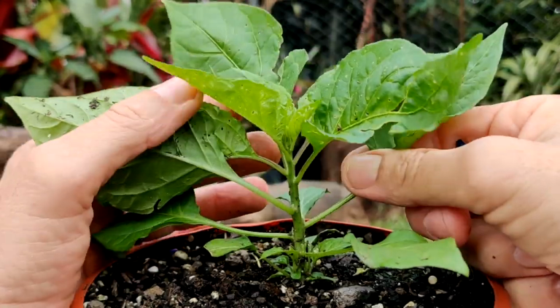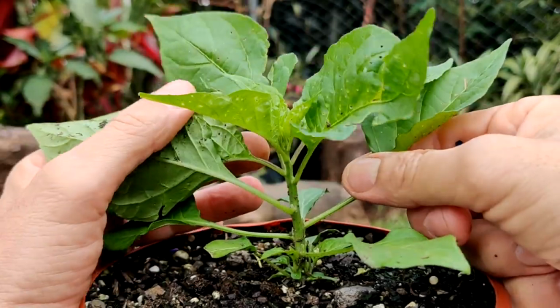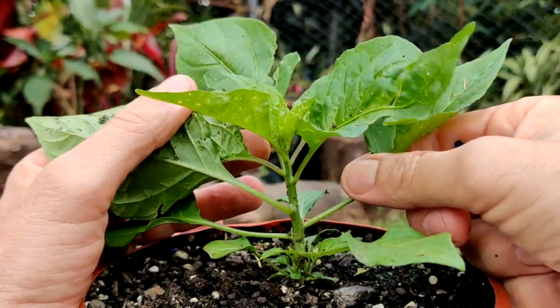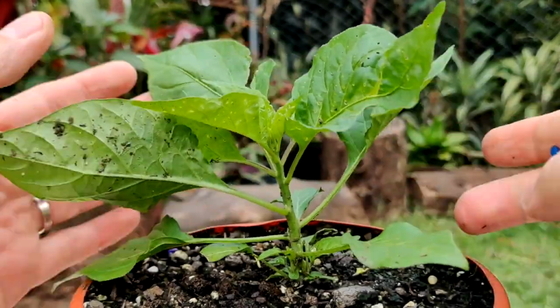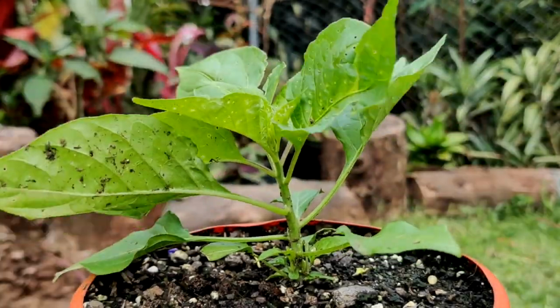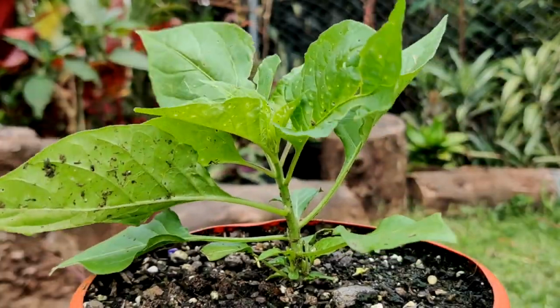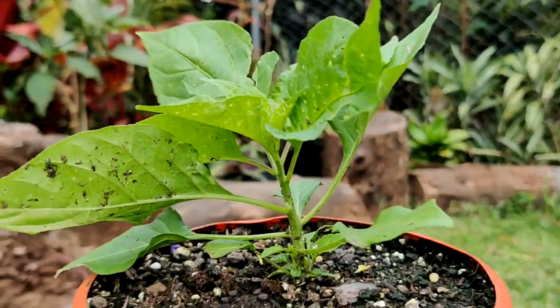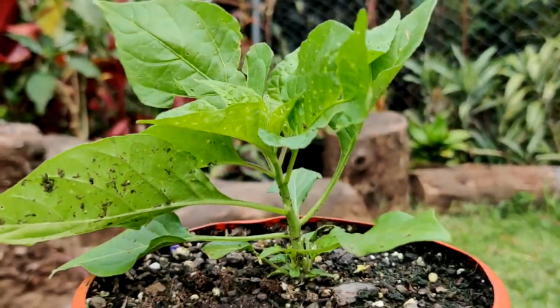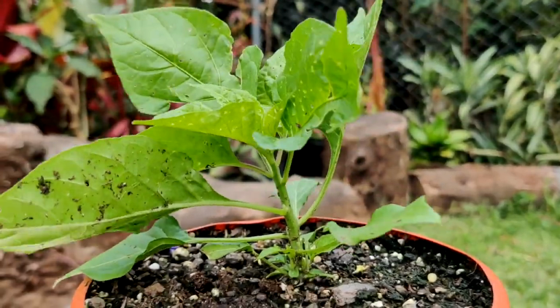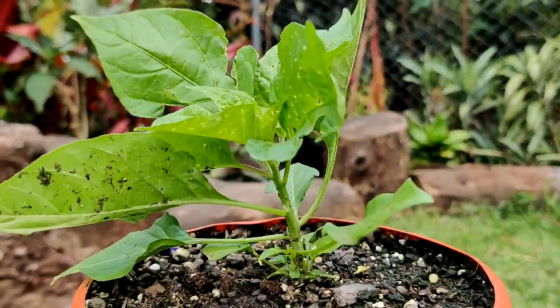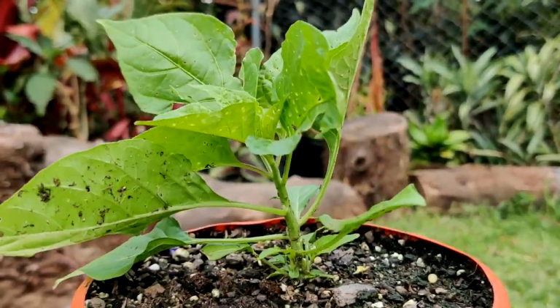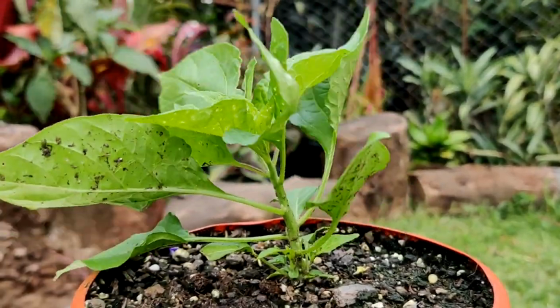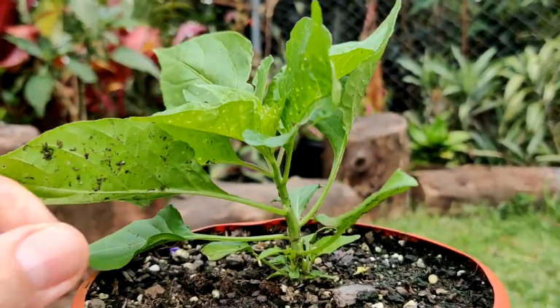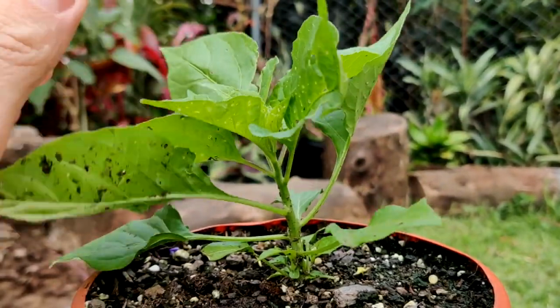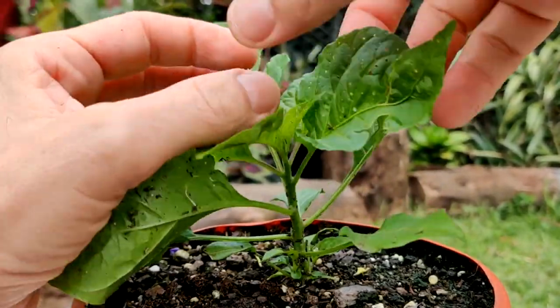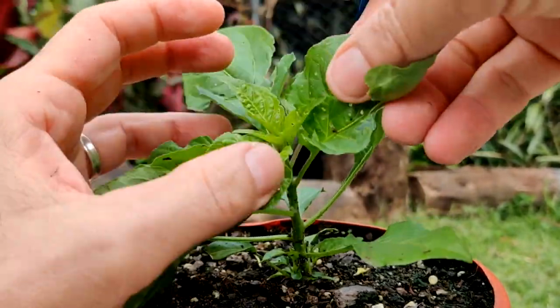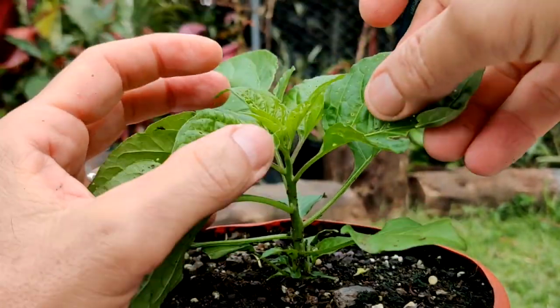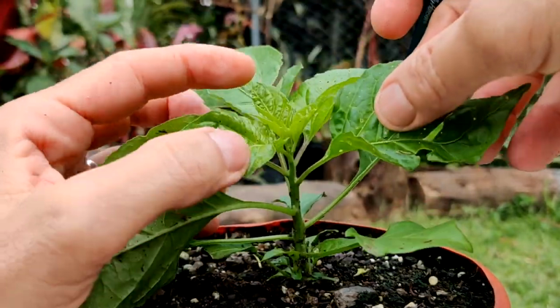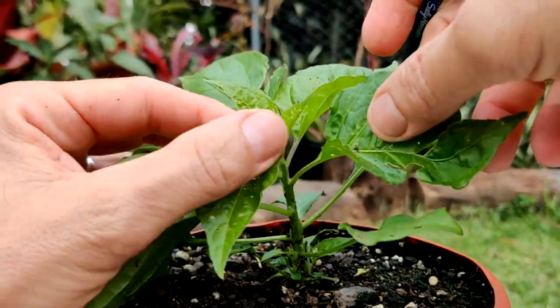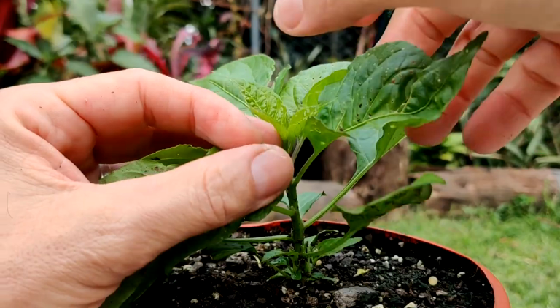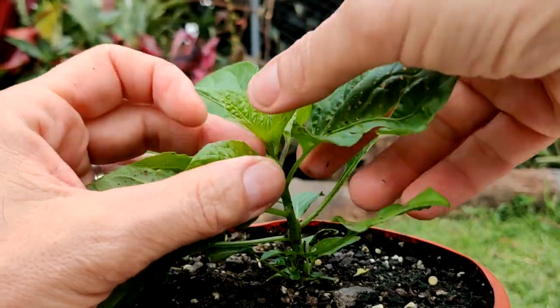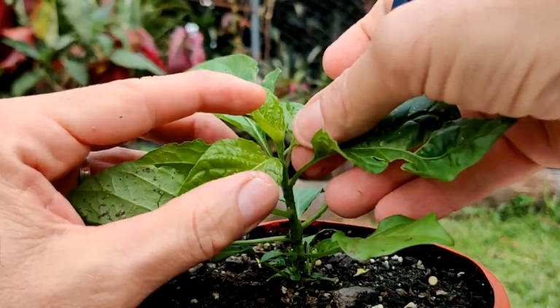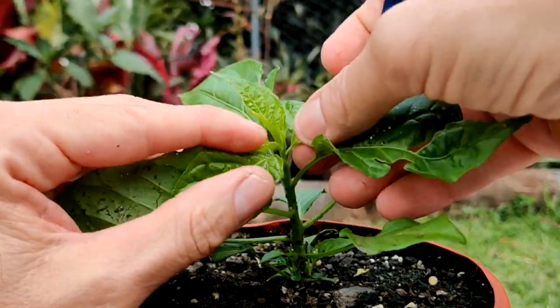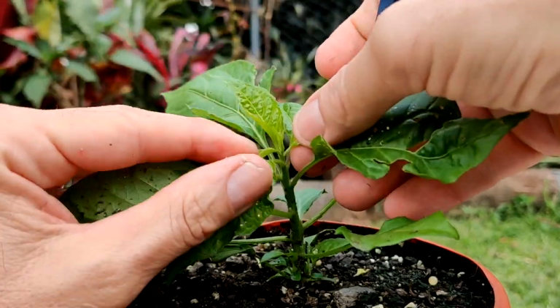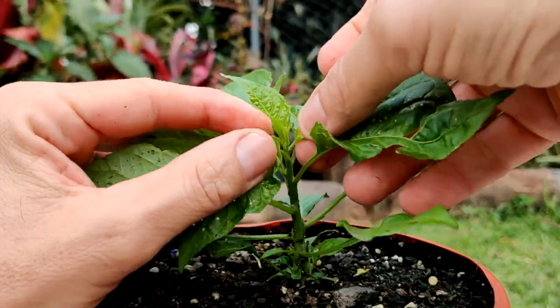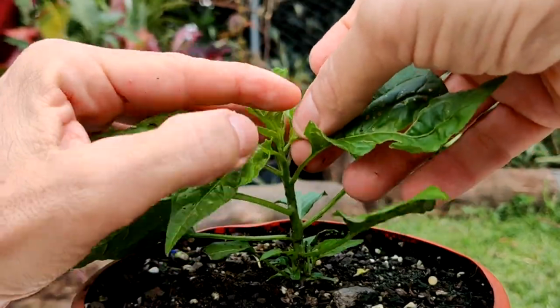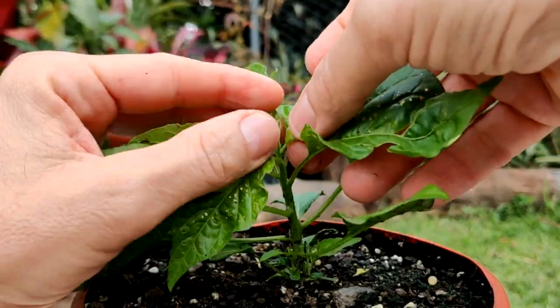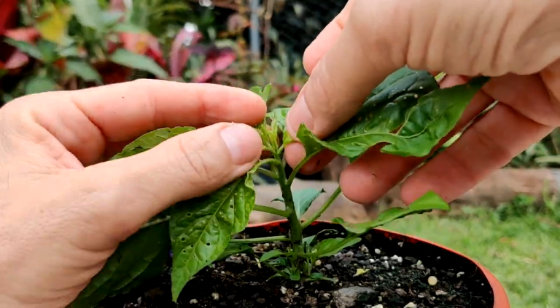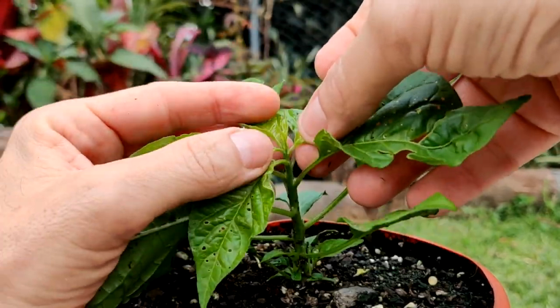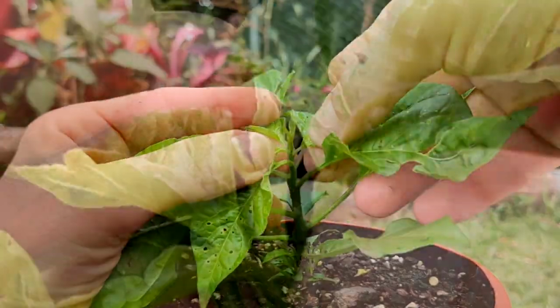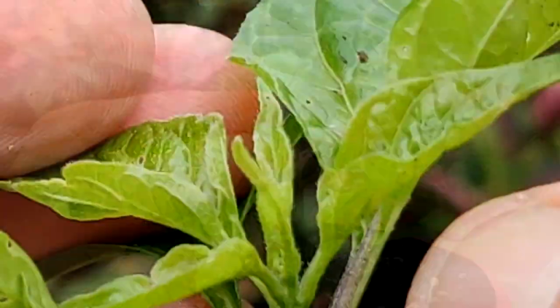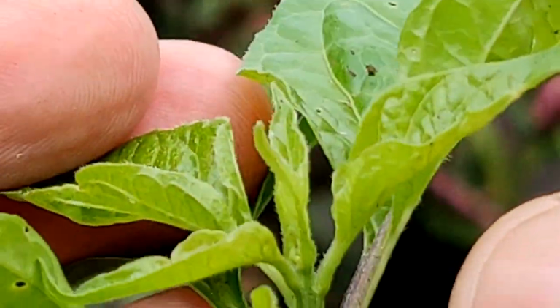Our pepper plant right now is wanting to grow tall, and what we want to do is we want it to grow wide. We want it to get really bushy. So here's what we're going to do.